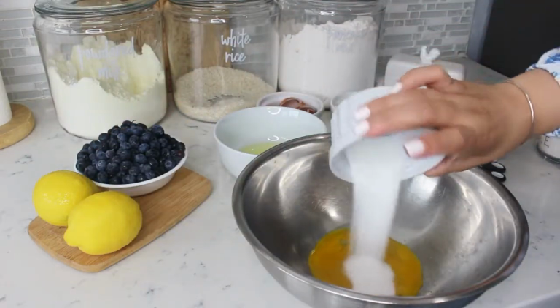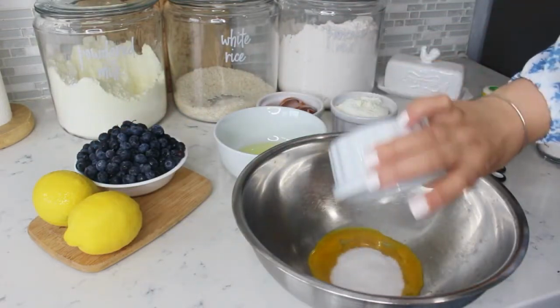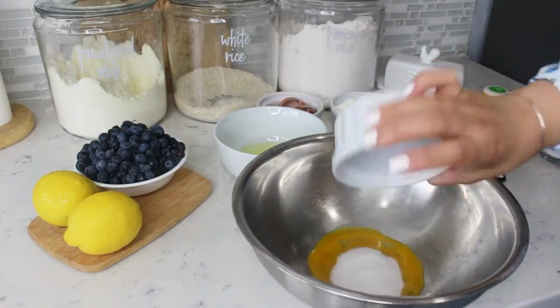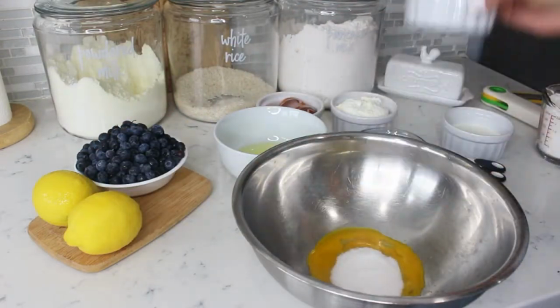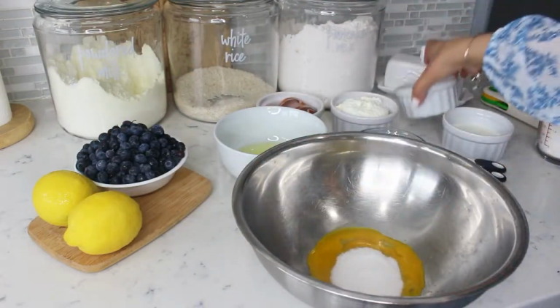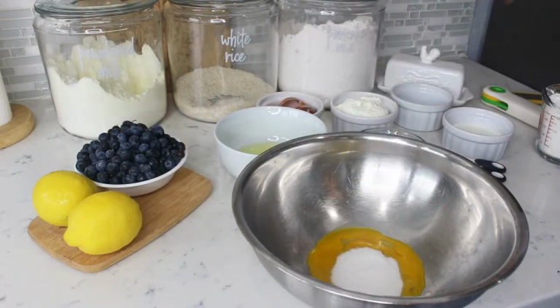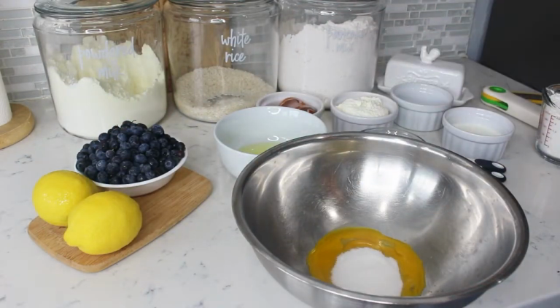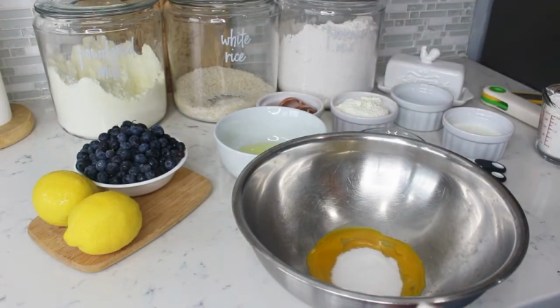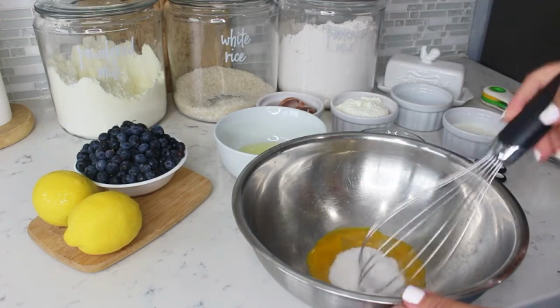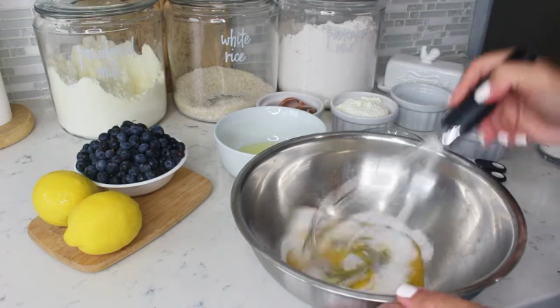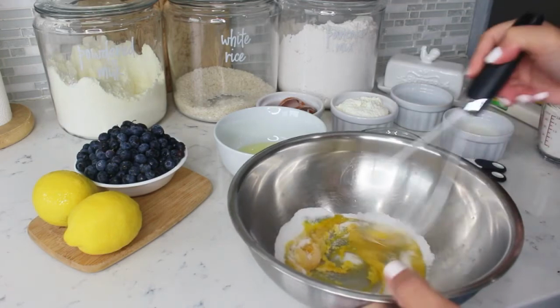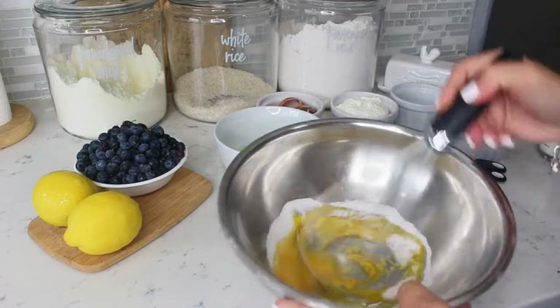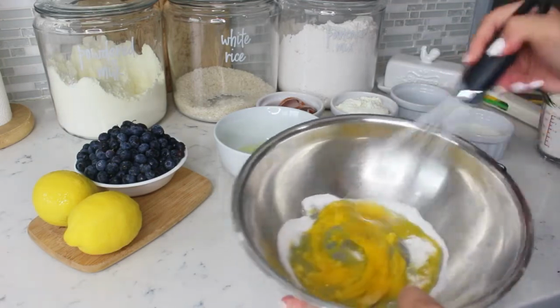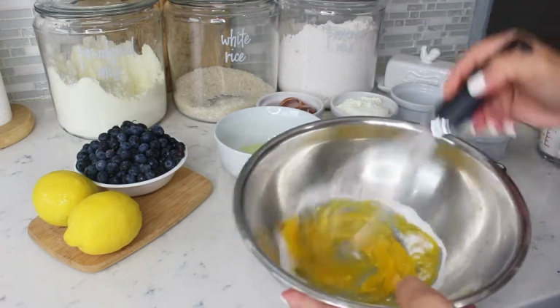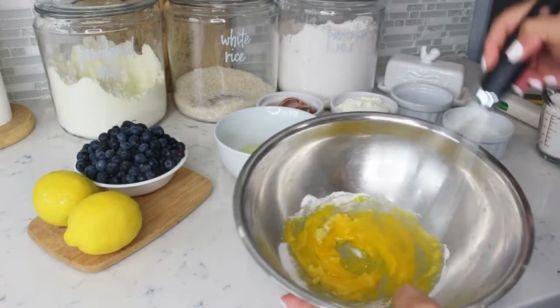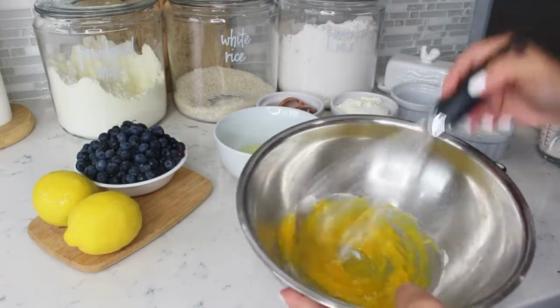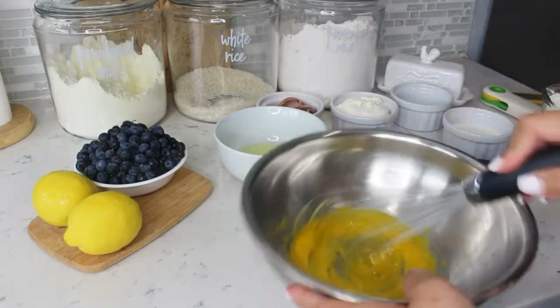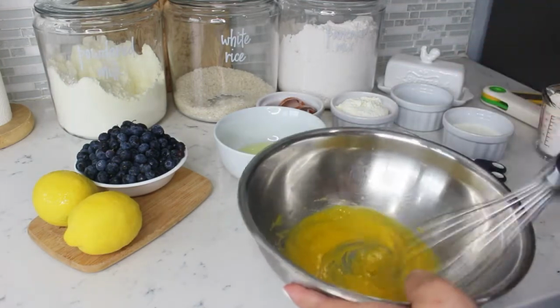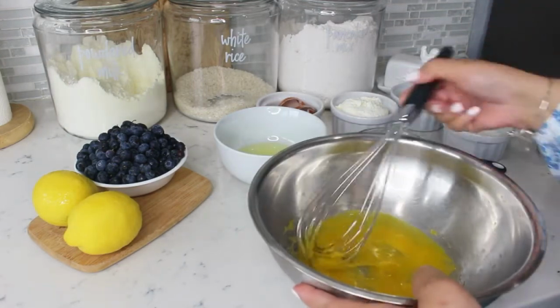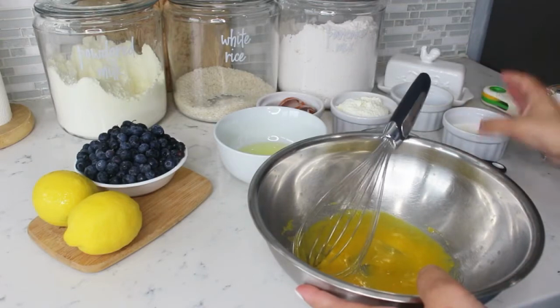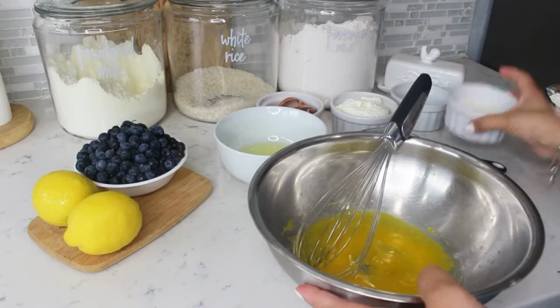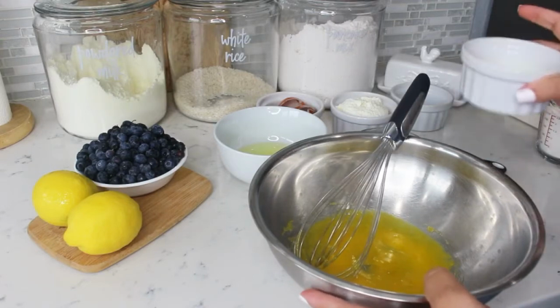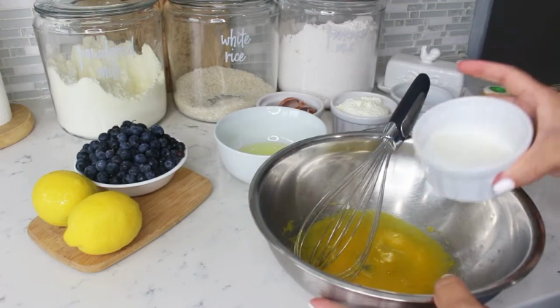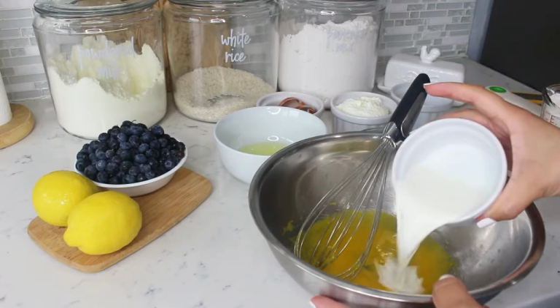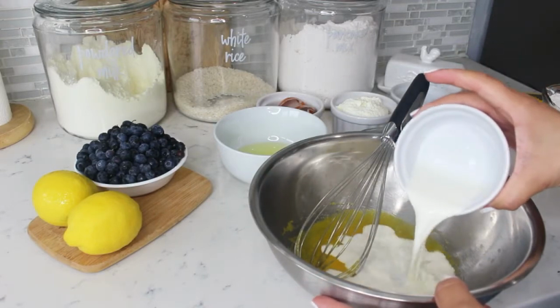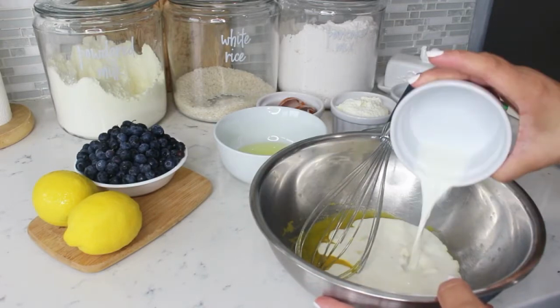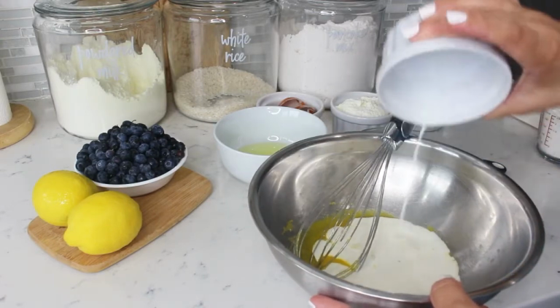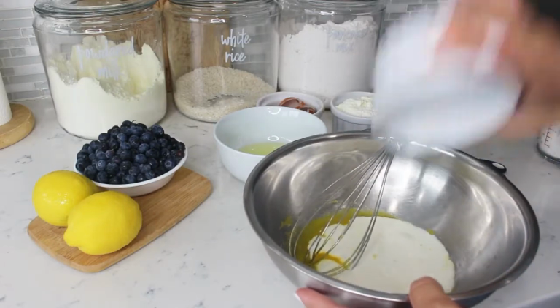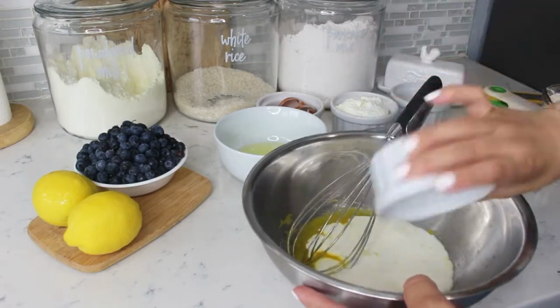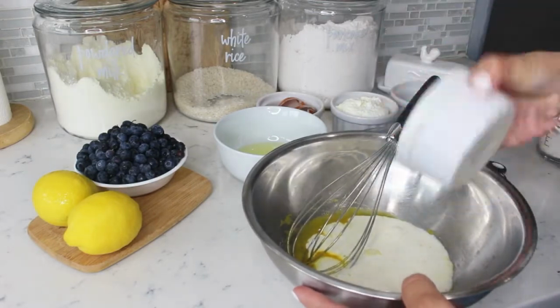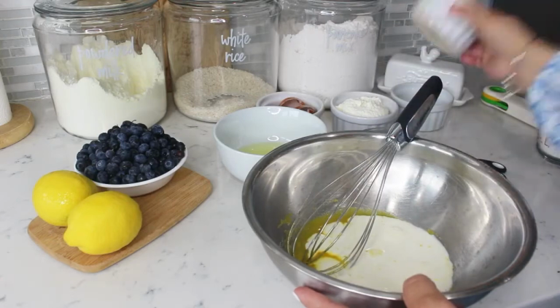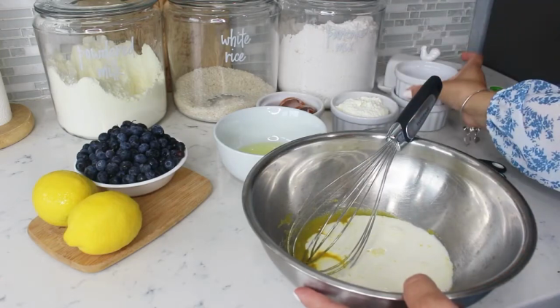We are adding sugar to our egg yolks and giving it a nice whisk before adding the milk. I'm using half and half, but you can also use buttermilk or milk of your choice.